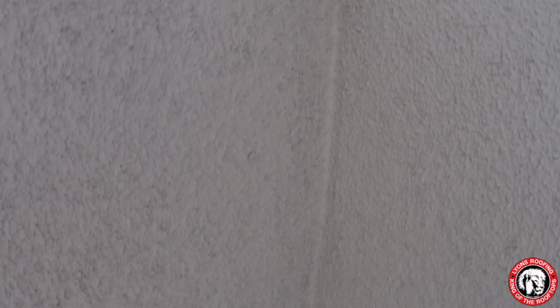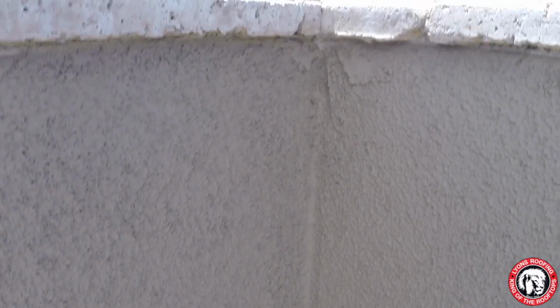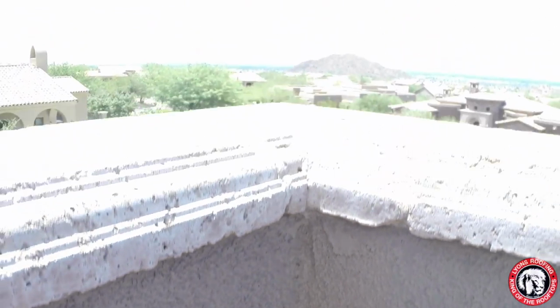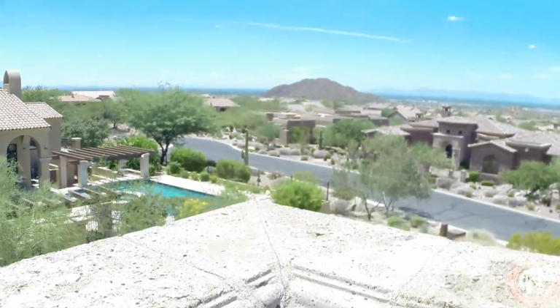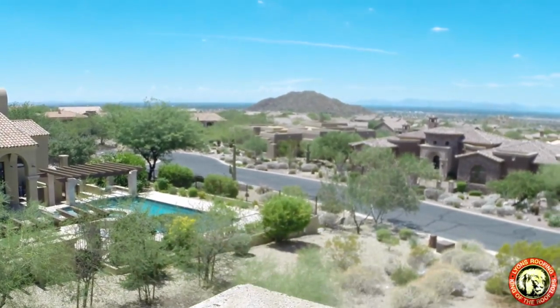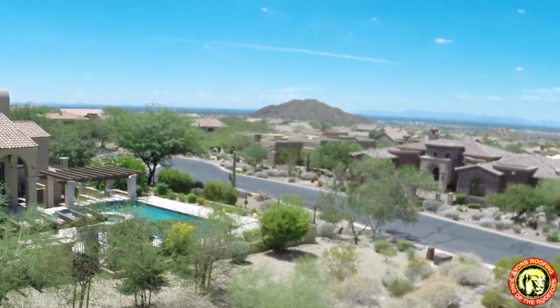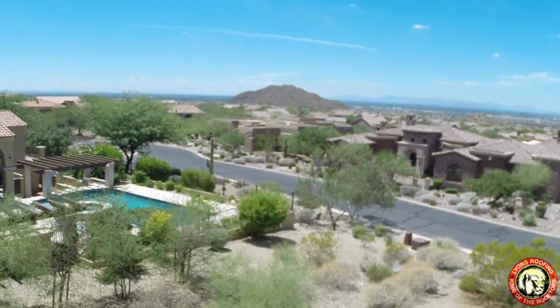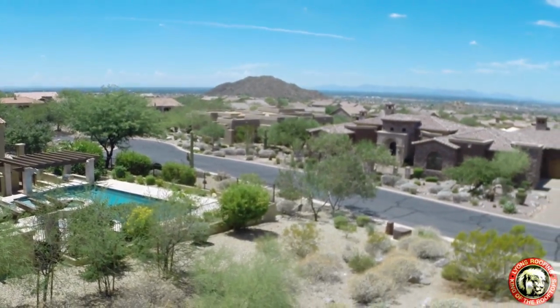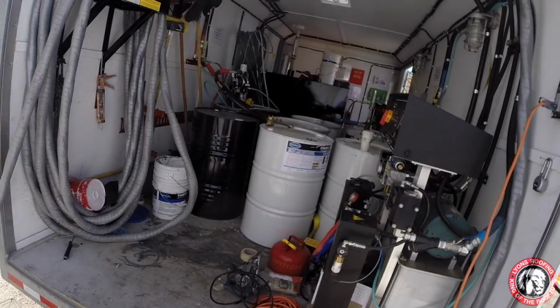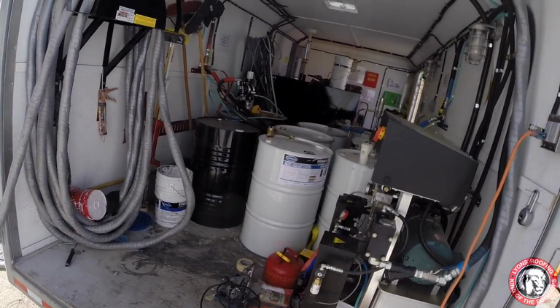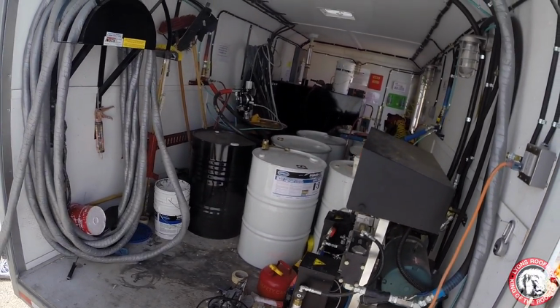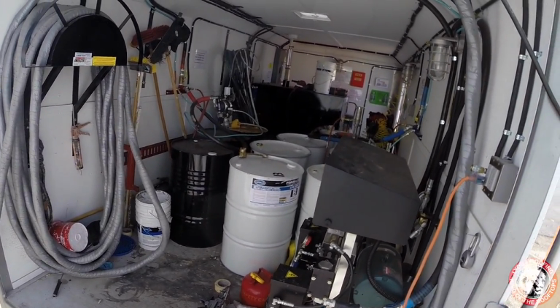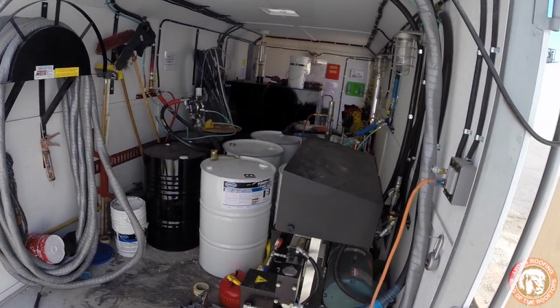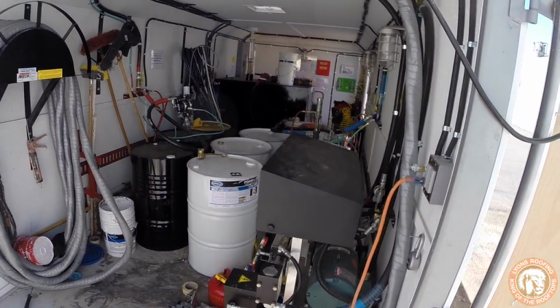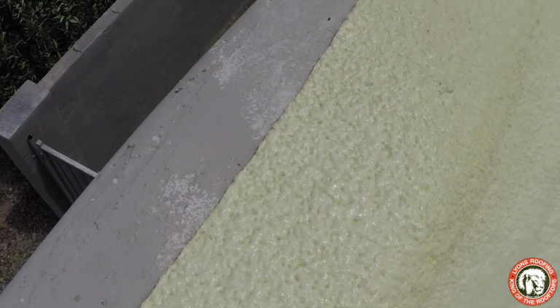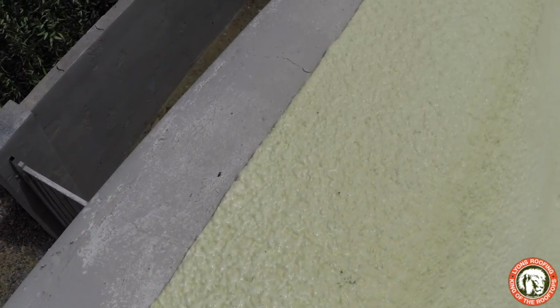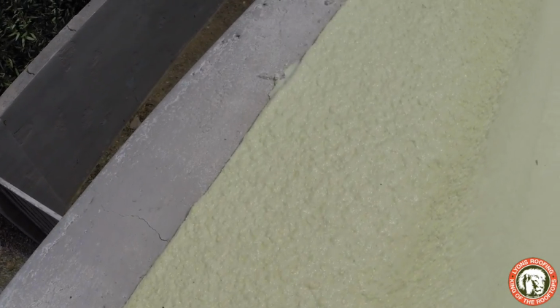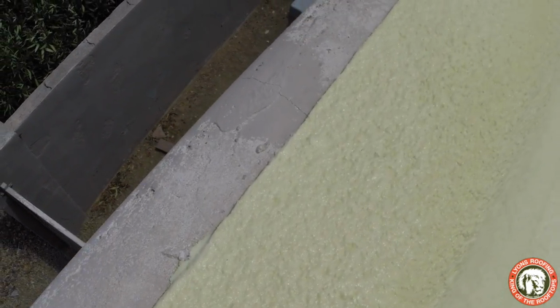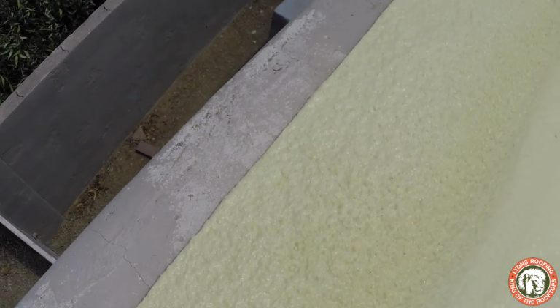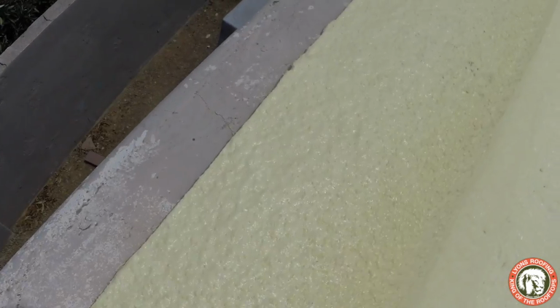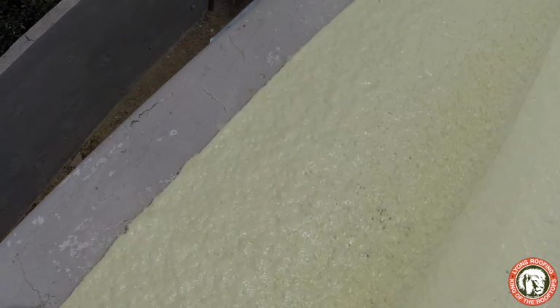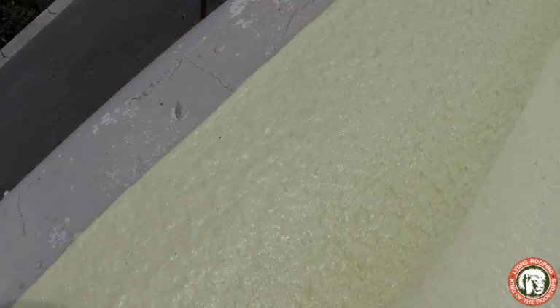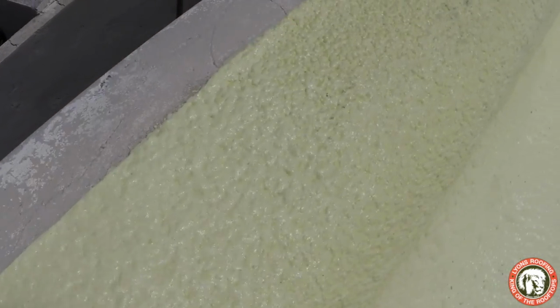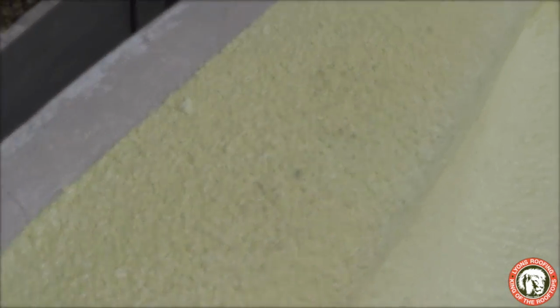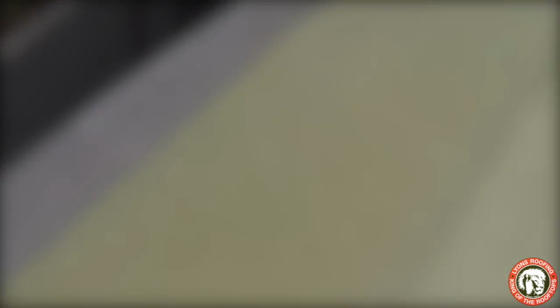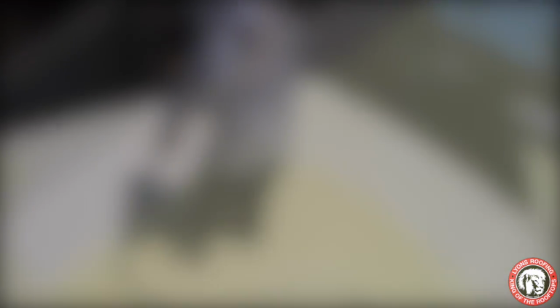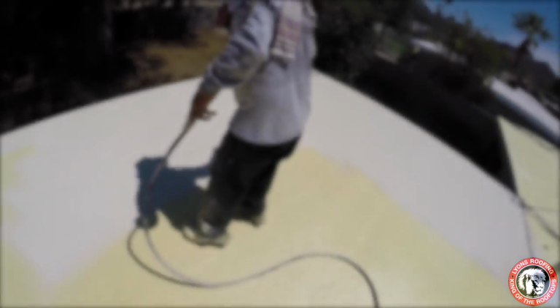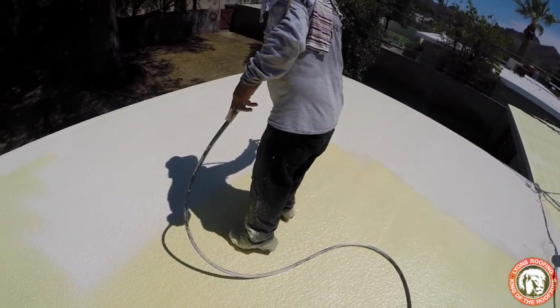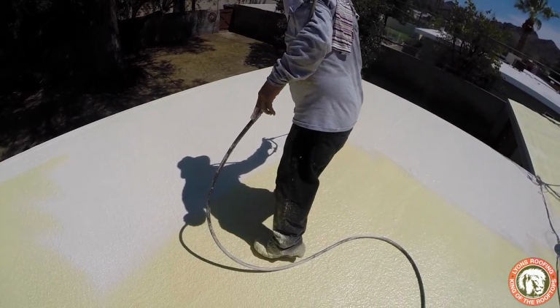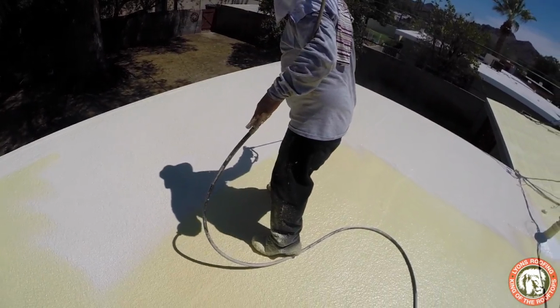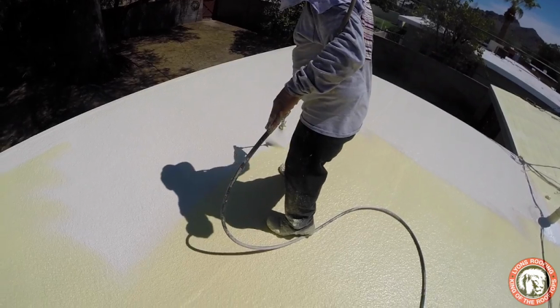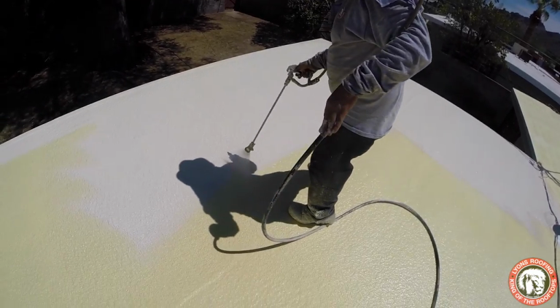Not only is the finished product more environmentally friendly than other roofs, but so is the raw material itself. This makes foam not just the most economical way to roof, but also the most responsible. Foam is the most versatile roofing product that there is today.